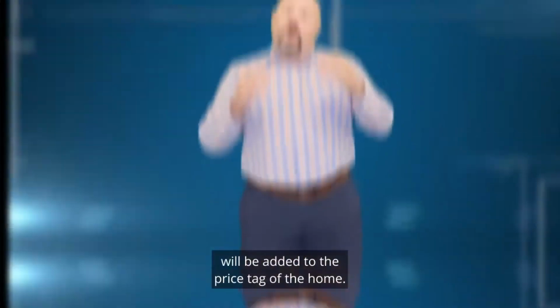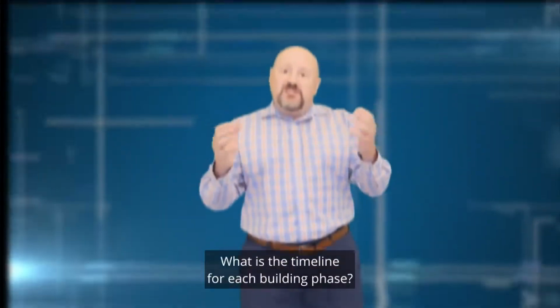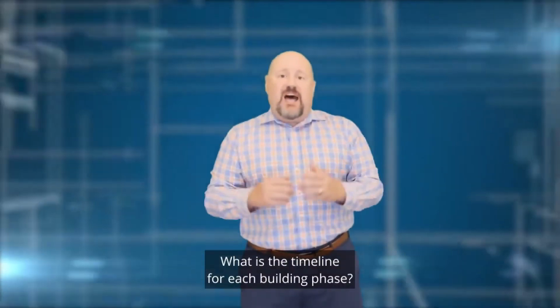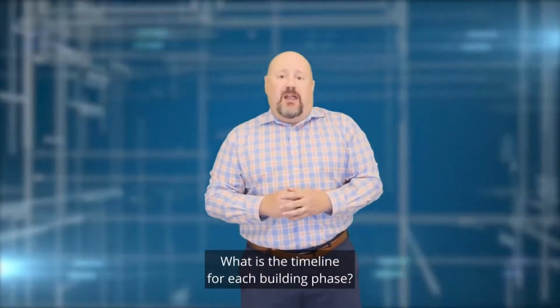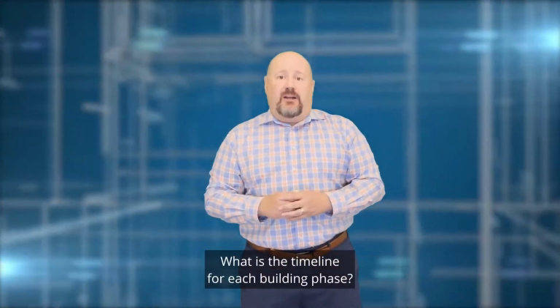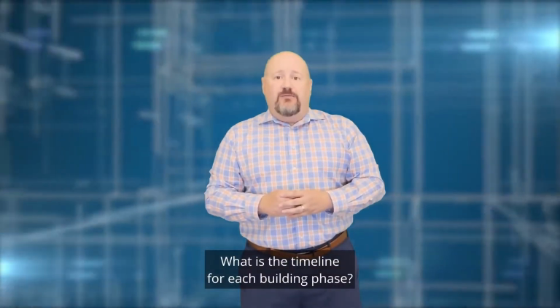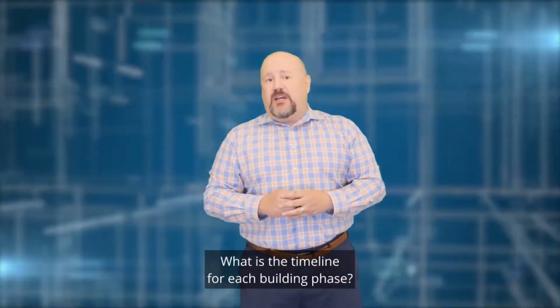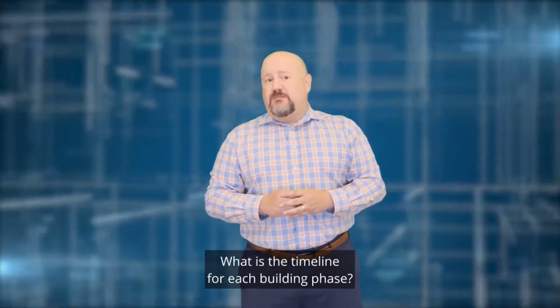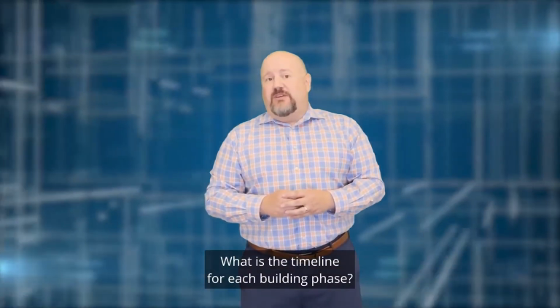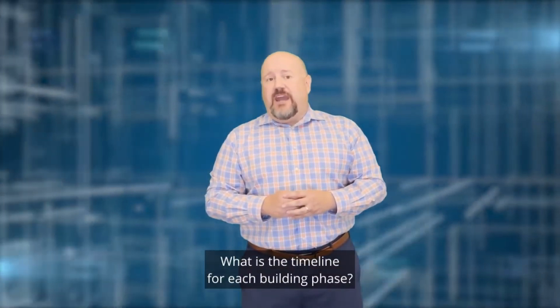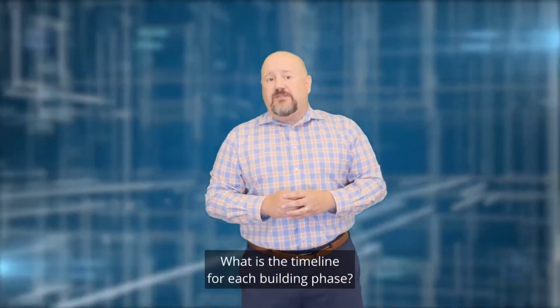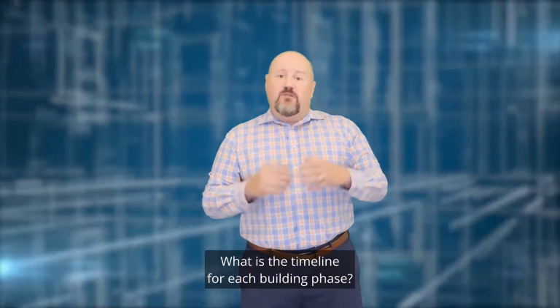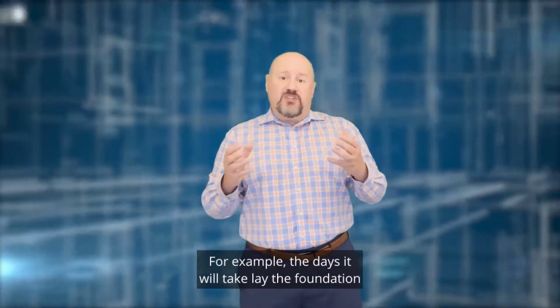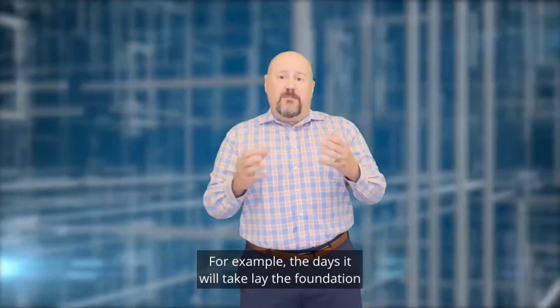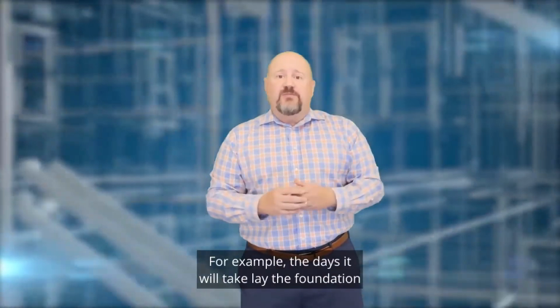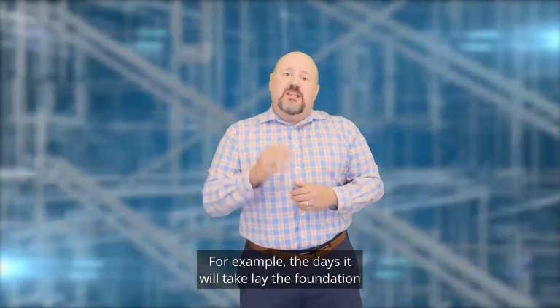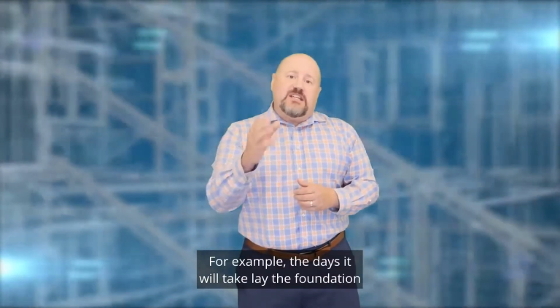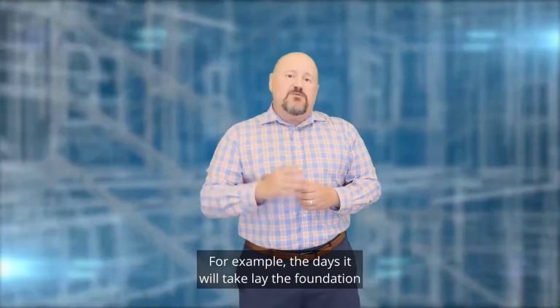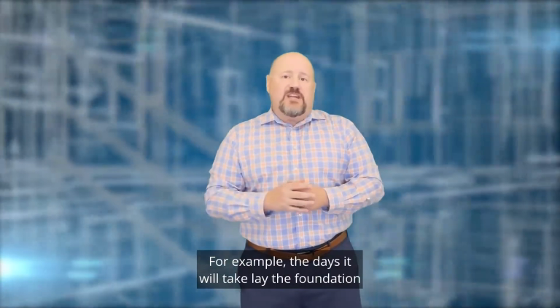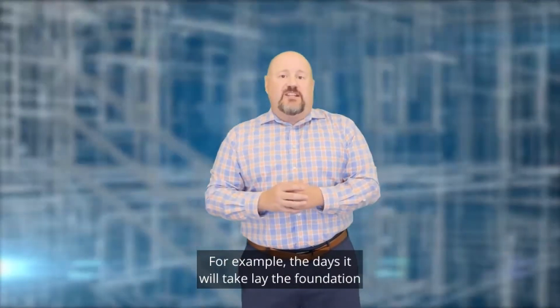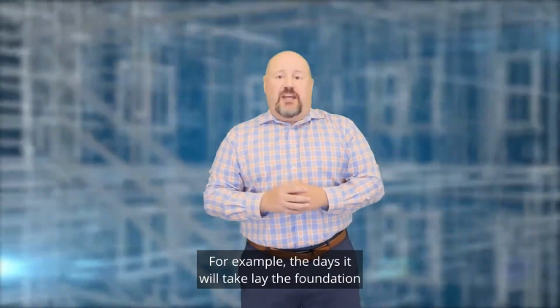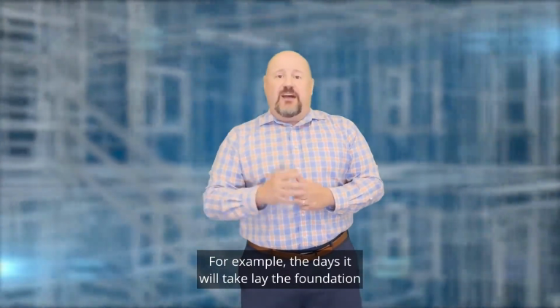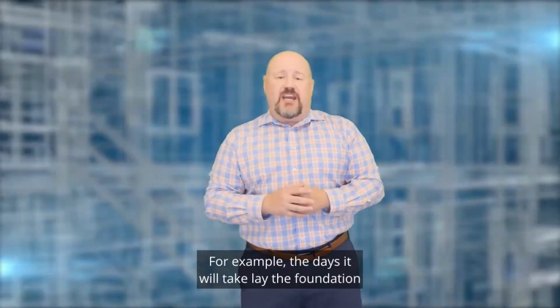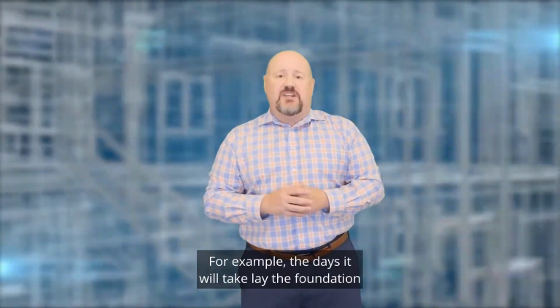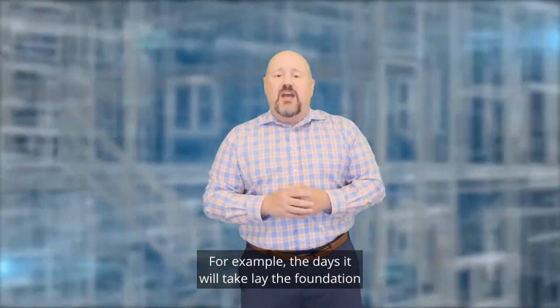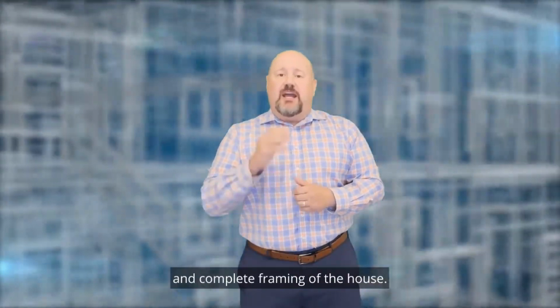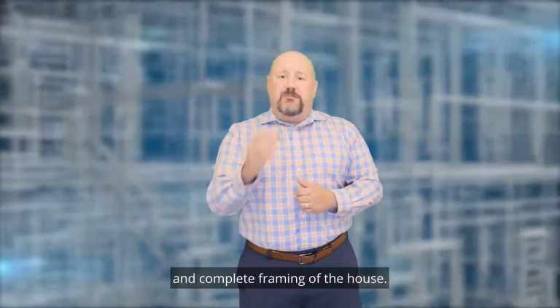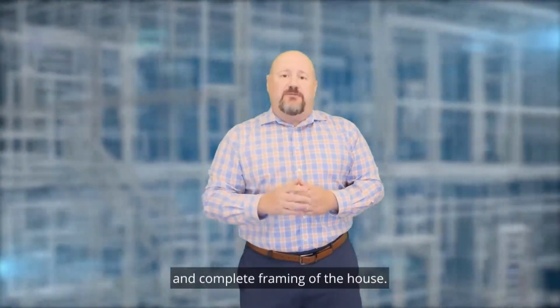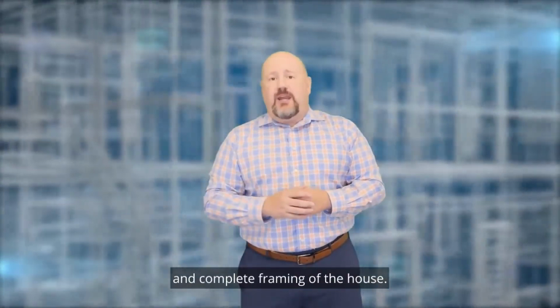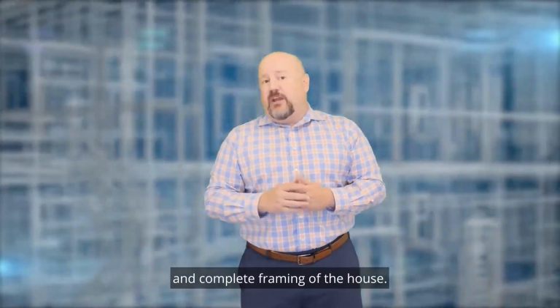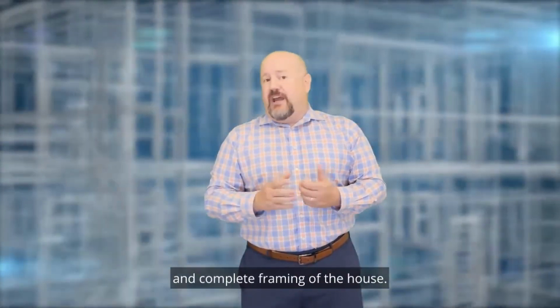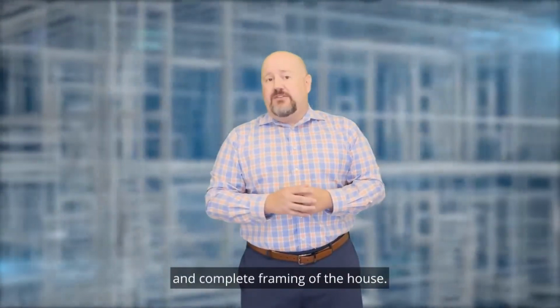Question three: What is the timeline for each building phase? For example, how many days it will take to lay the foundation and complete the framing of the house.